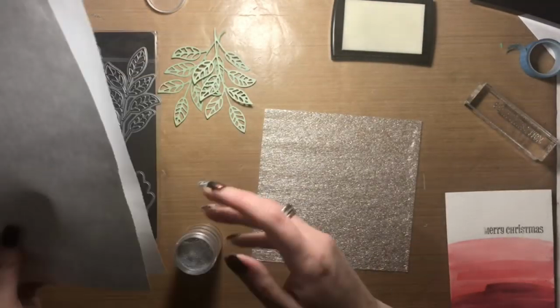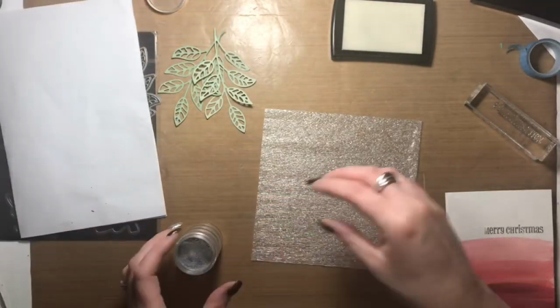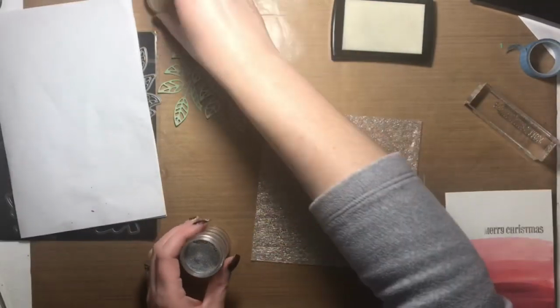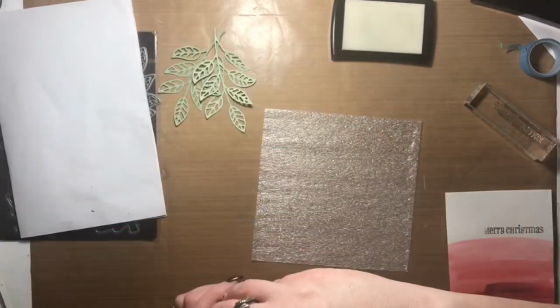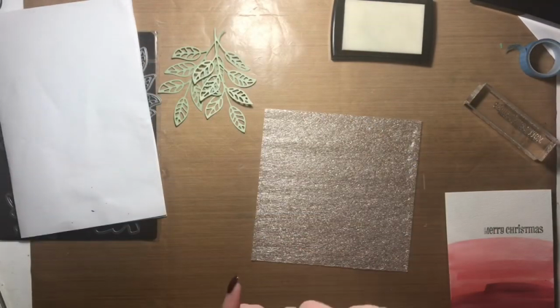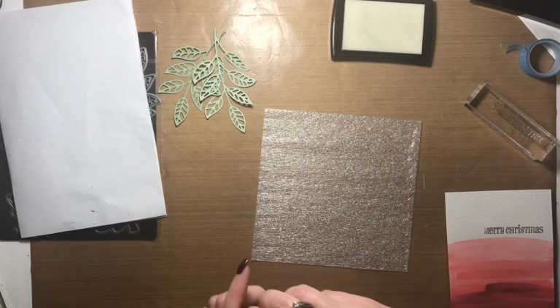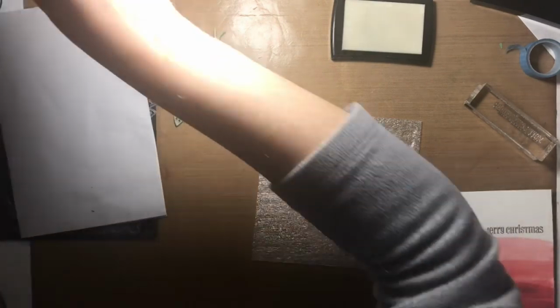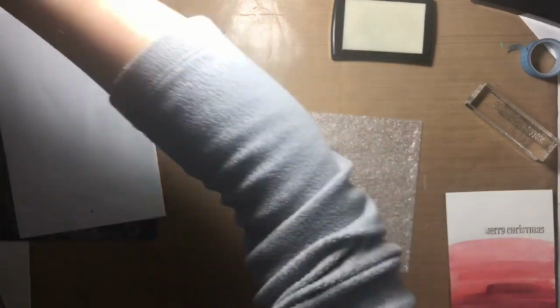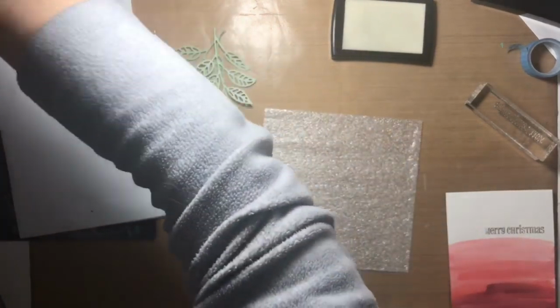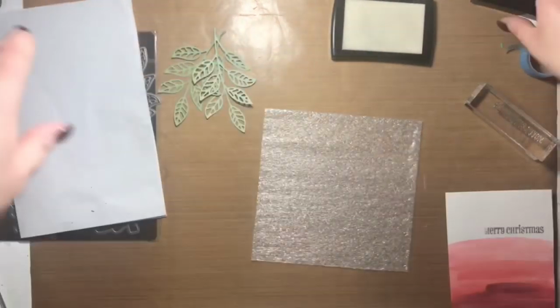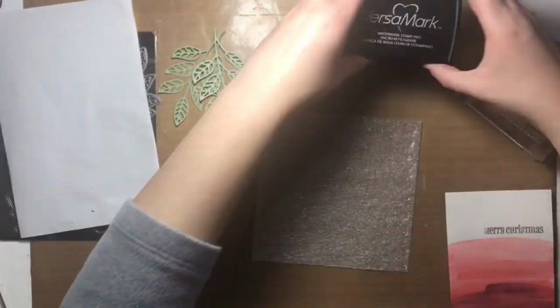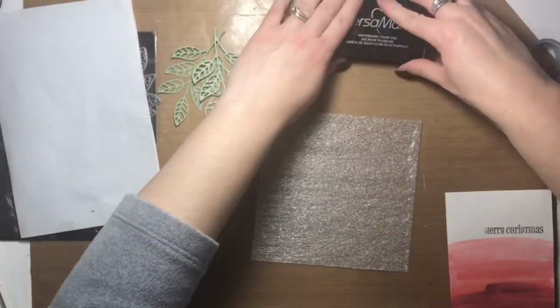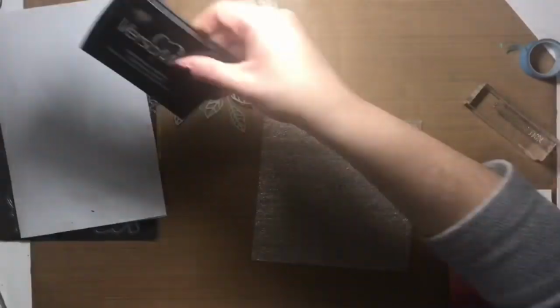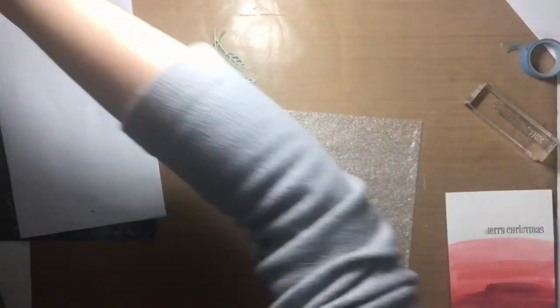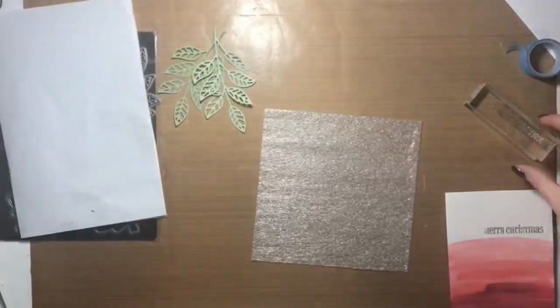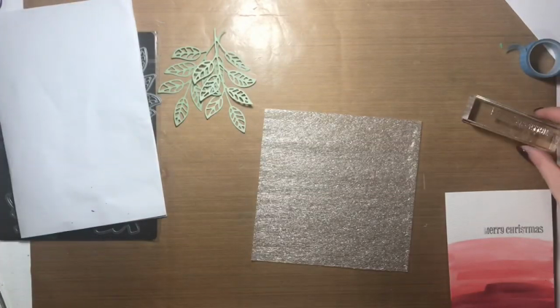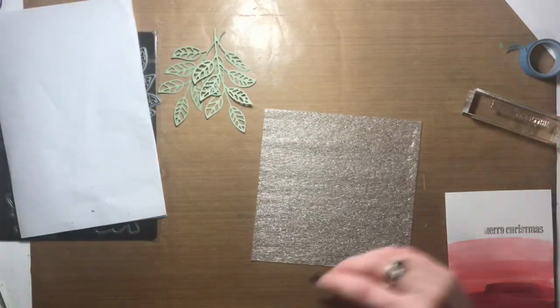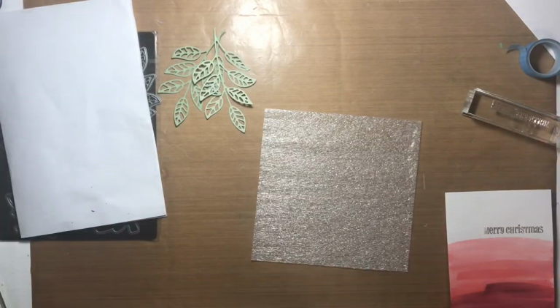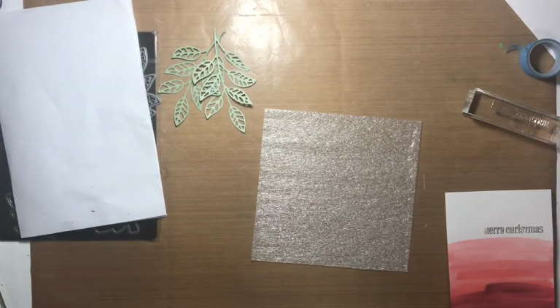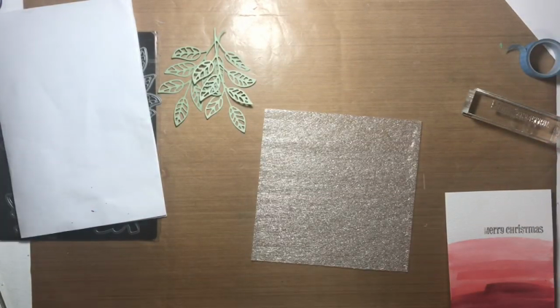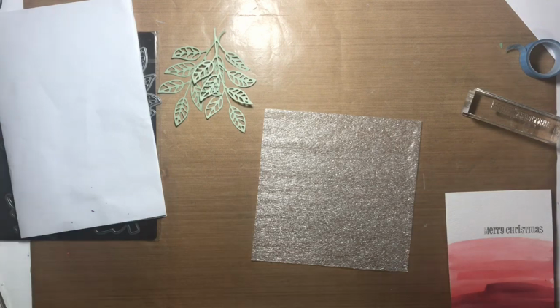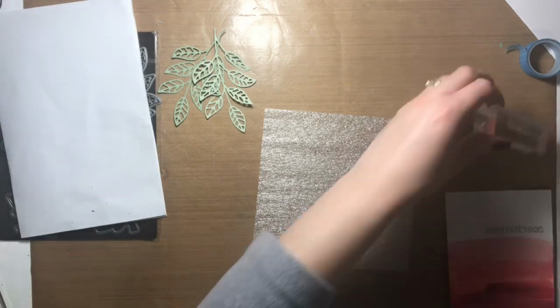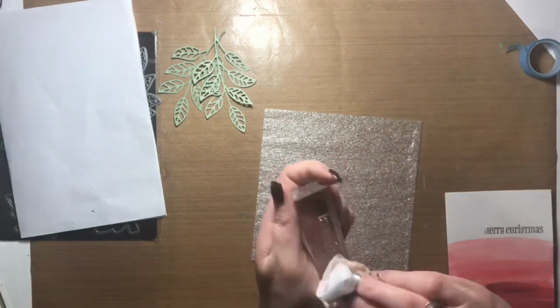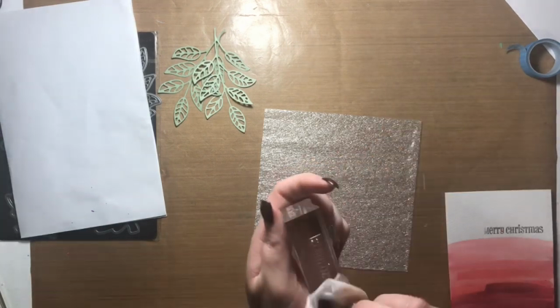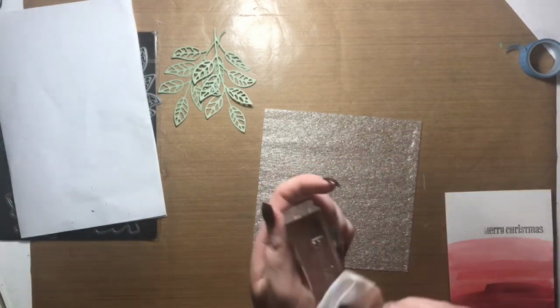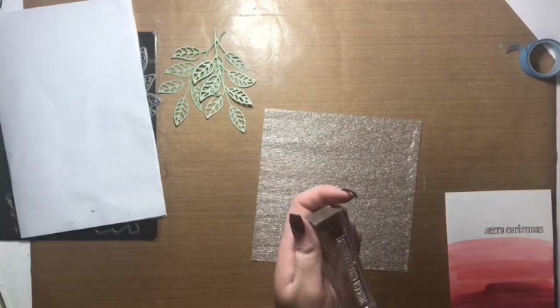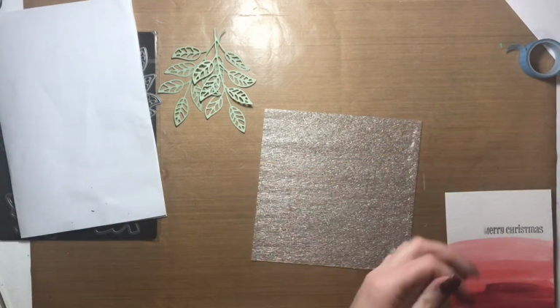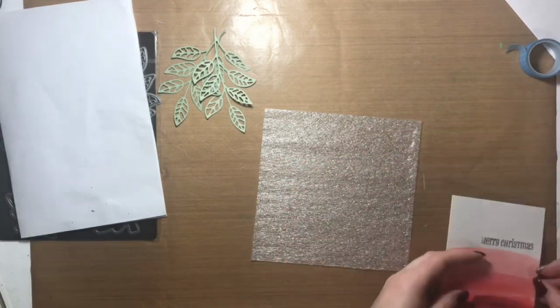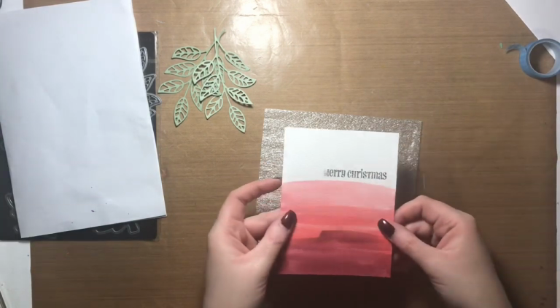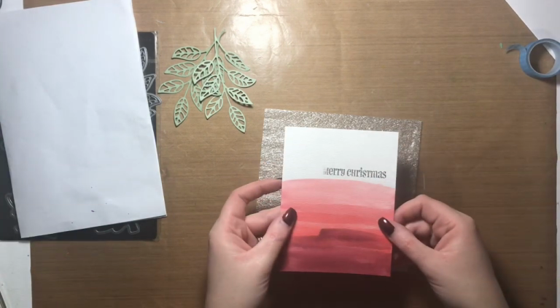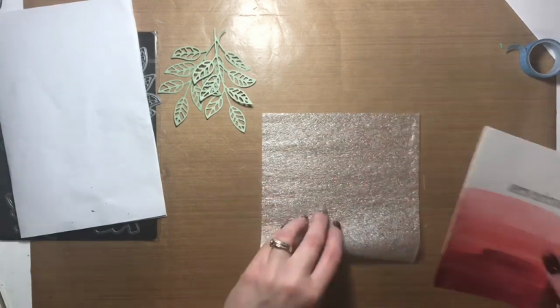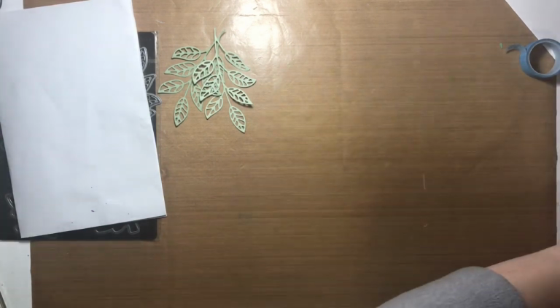I heat embossed that using my heat tool to speed up the drying process, and you also need the heat tool to give it that really pretty glossy look.